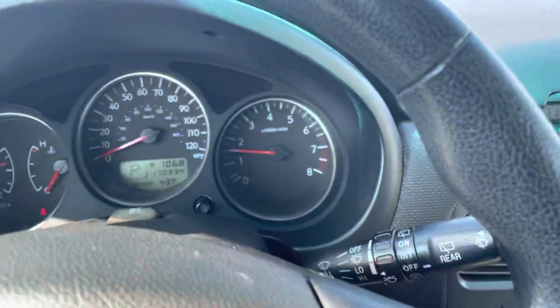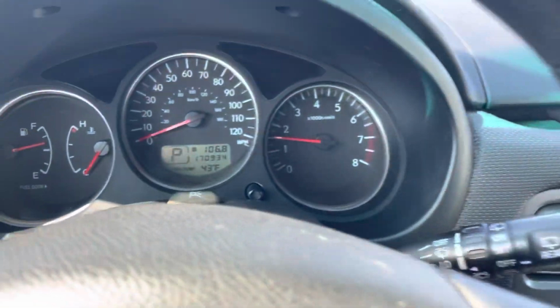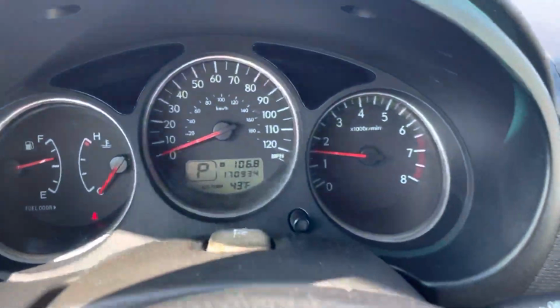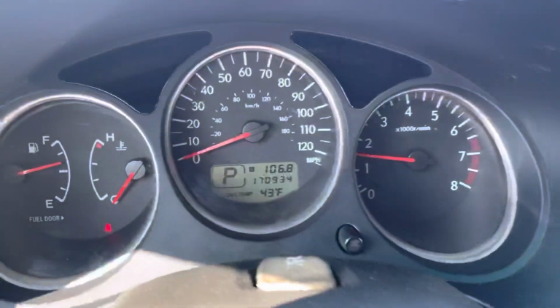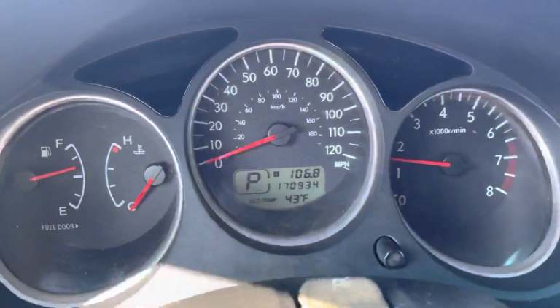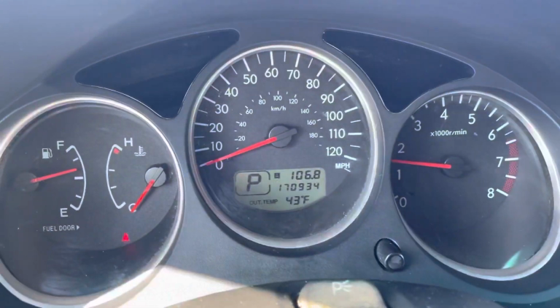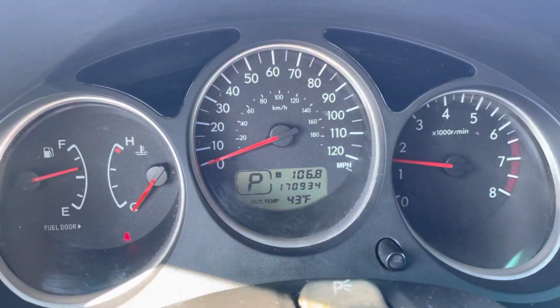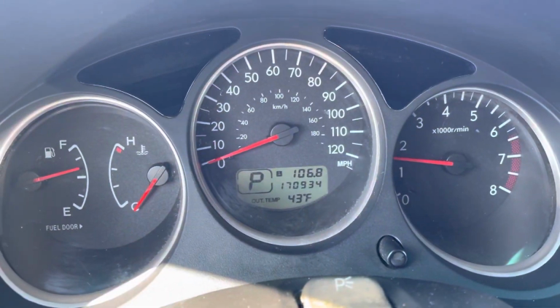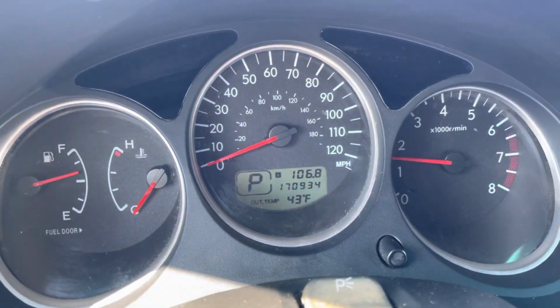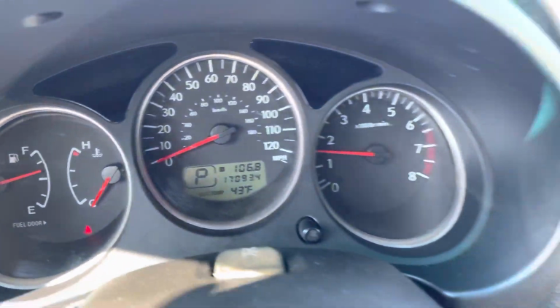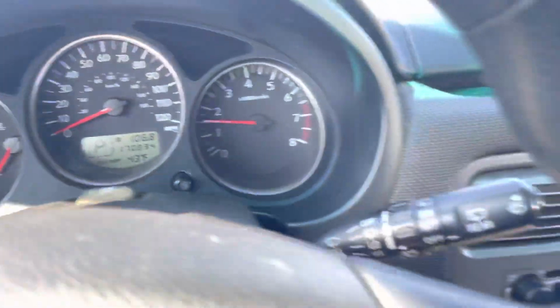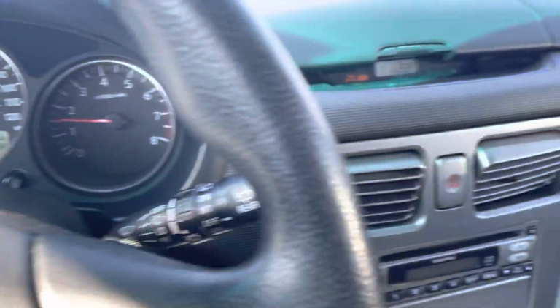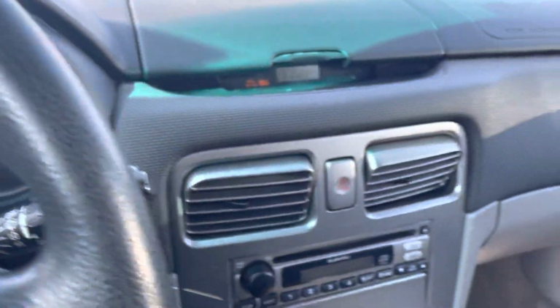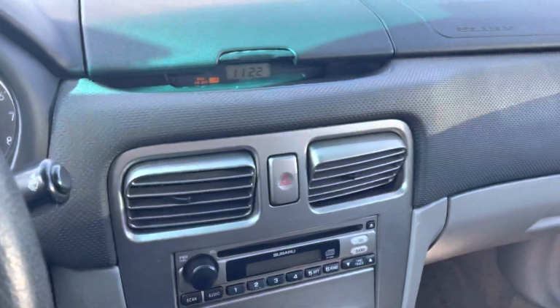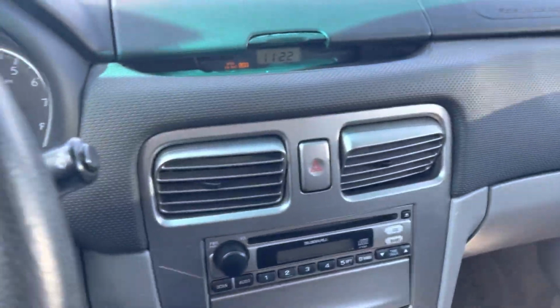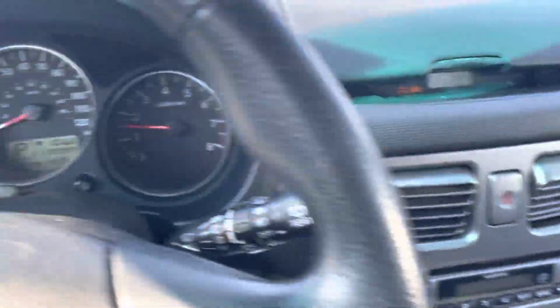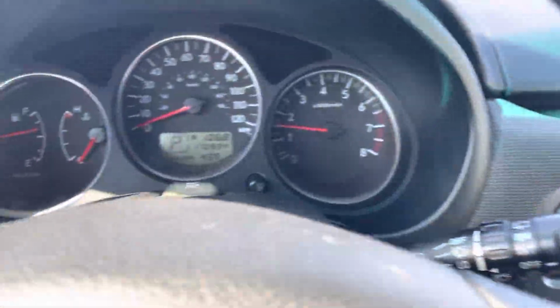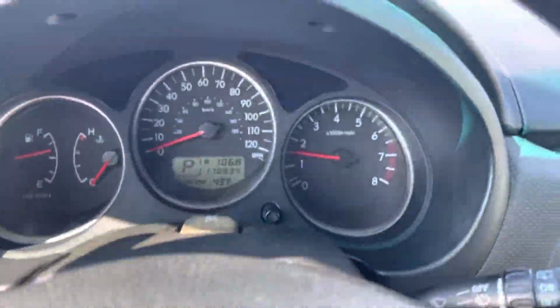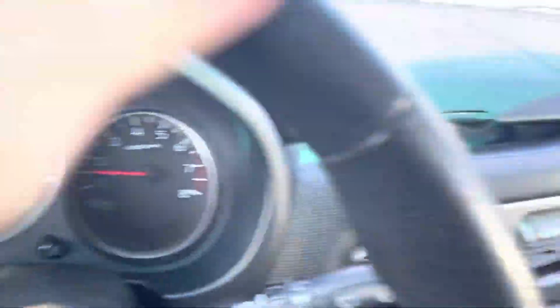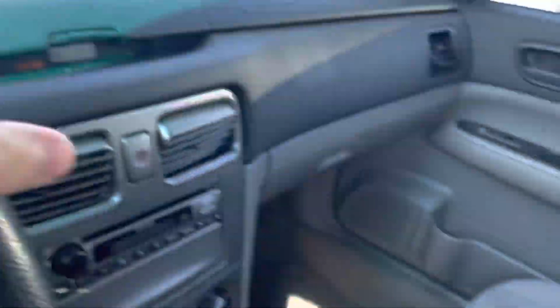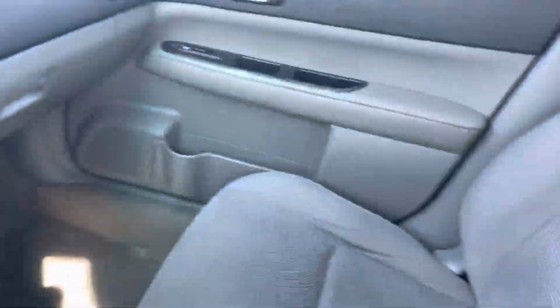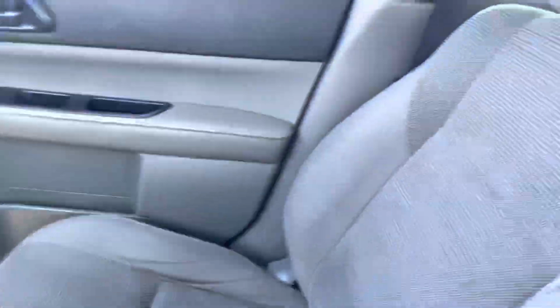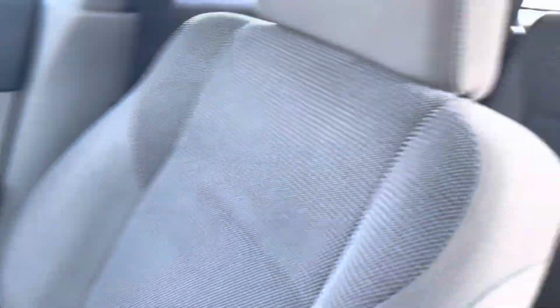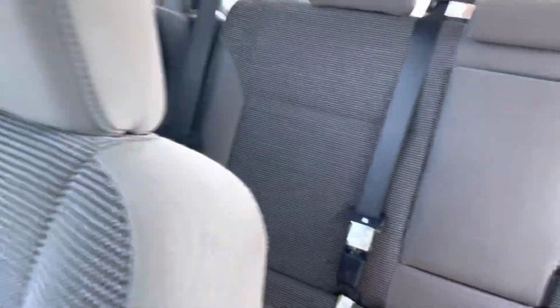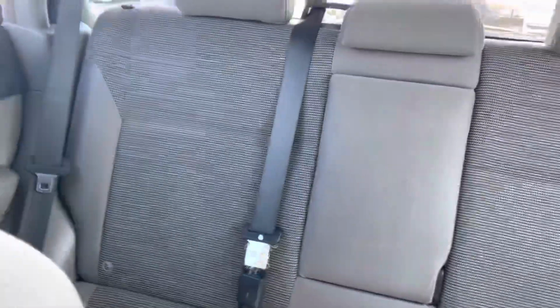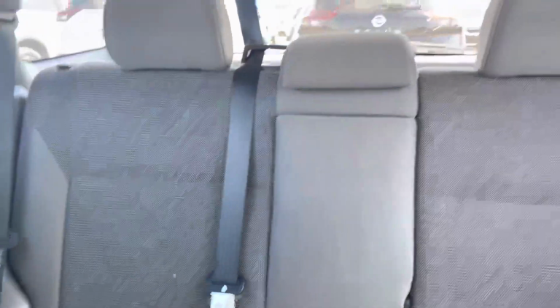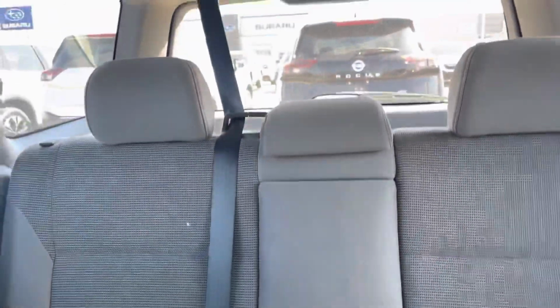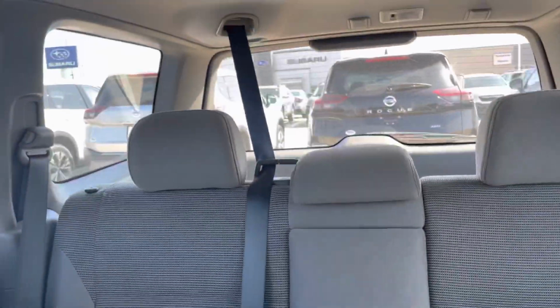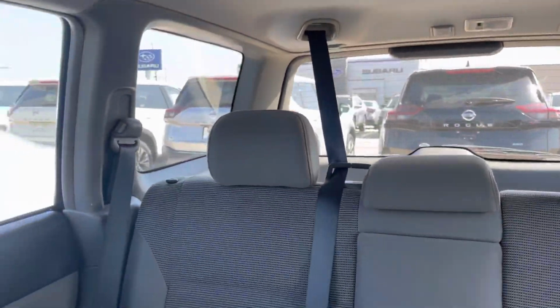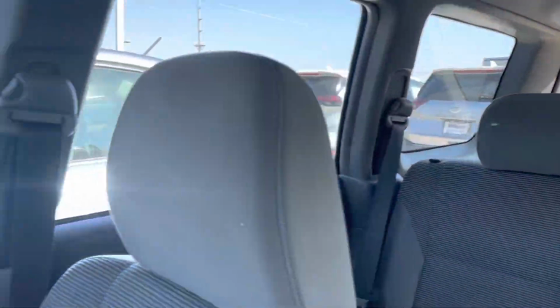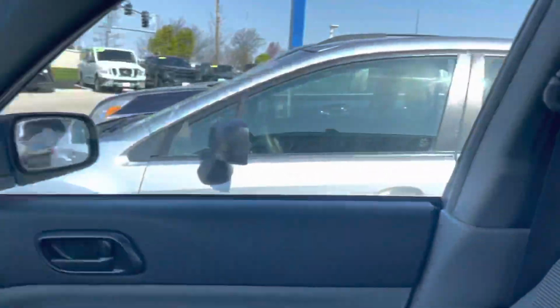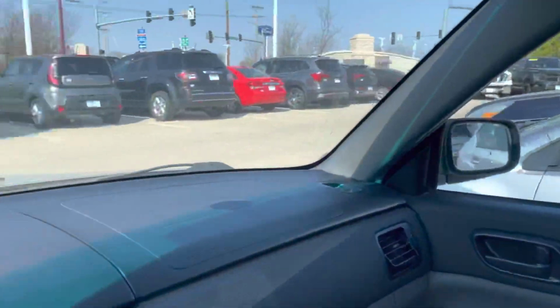Hop in here and show you the odometer — just over 170,000. Very similar to what I have on my own actually. Mine's still running very, very strong. Just a beautiful vehicle all the way around.